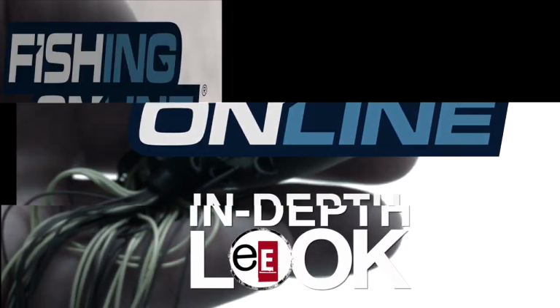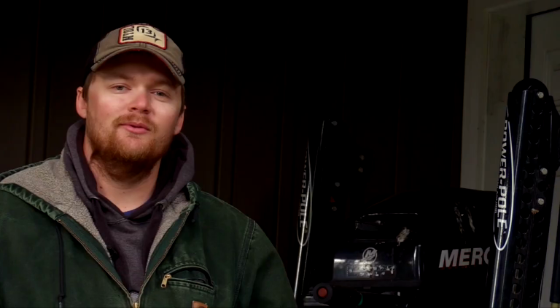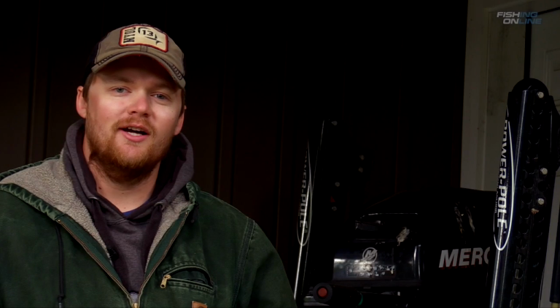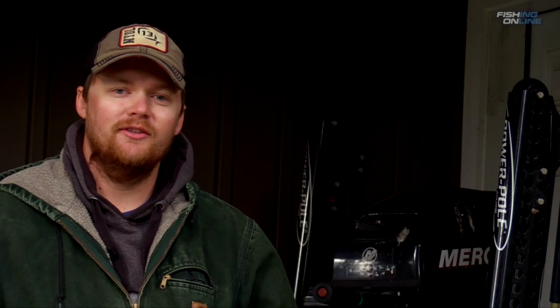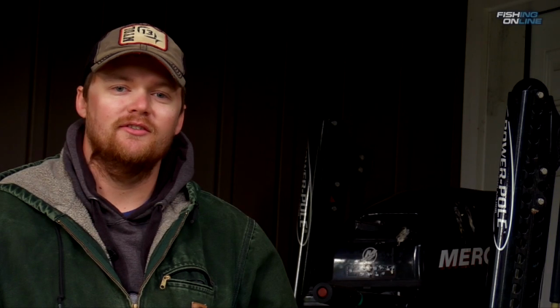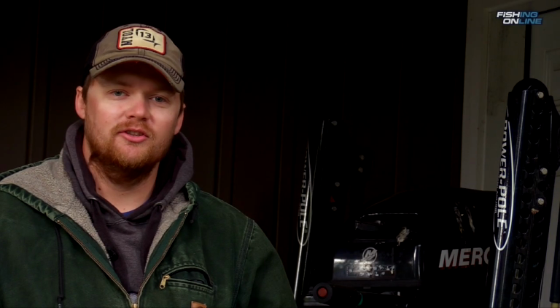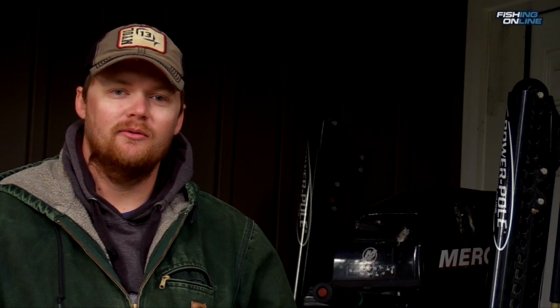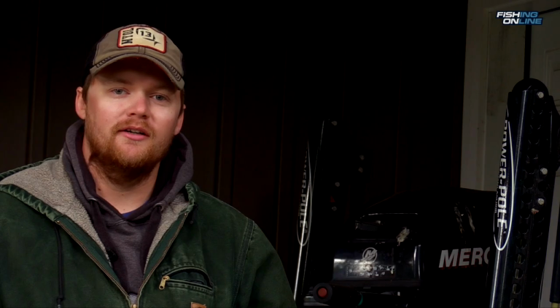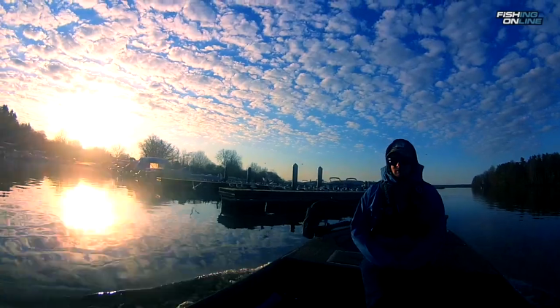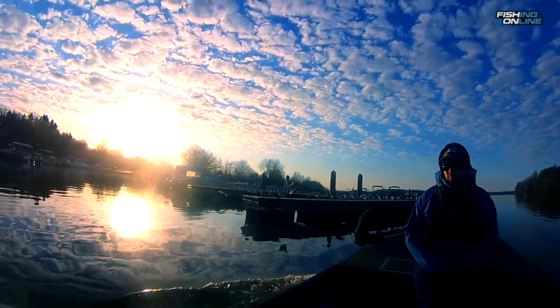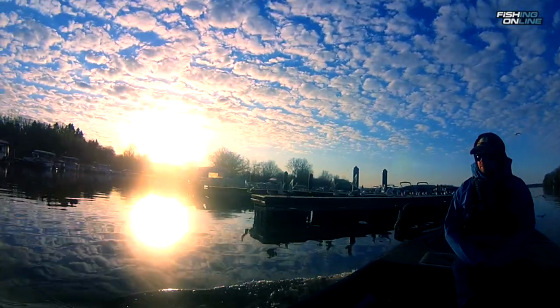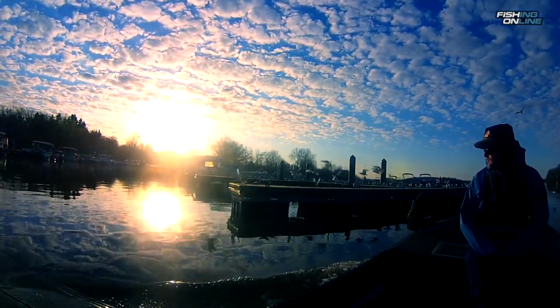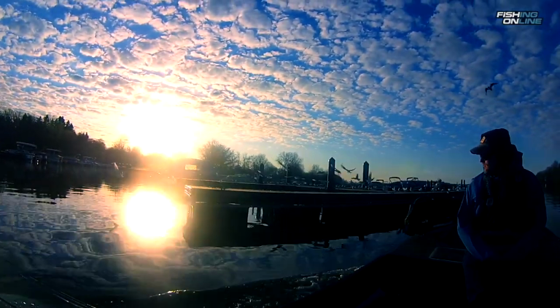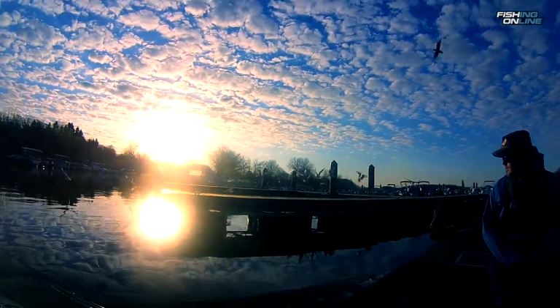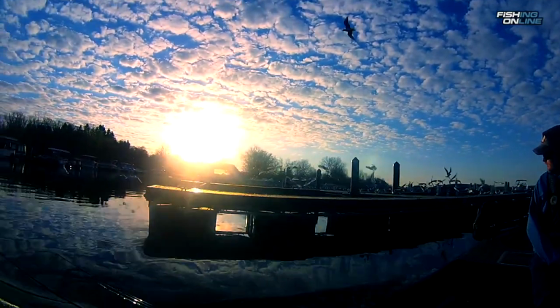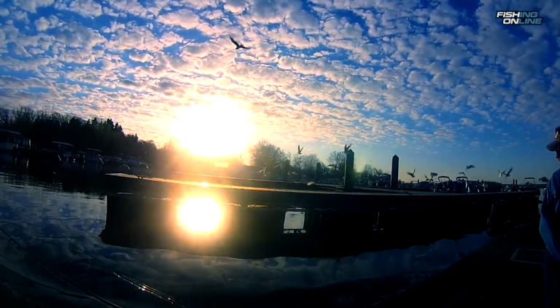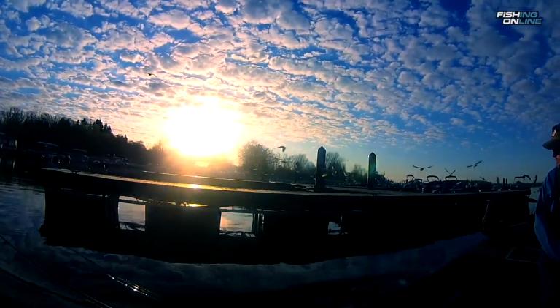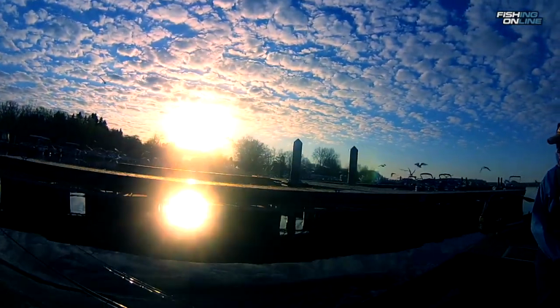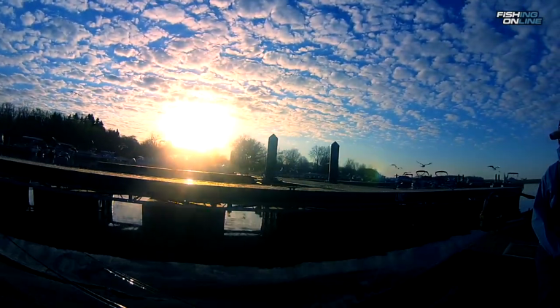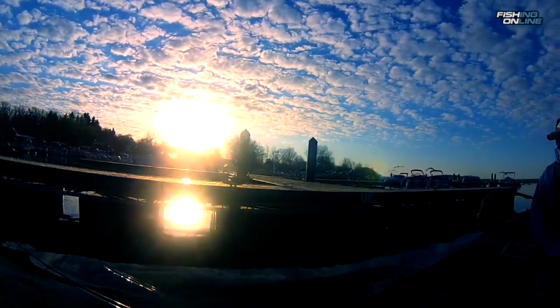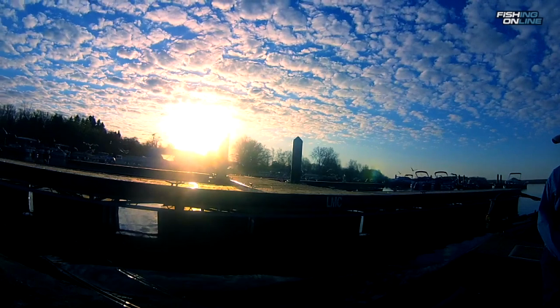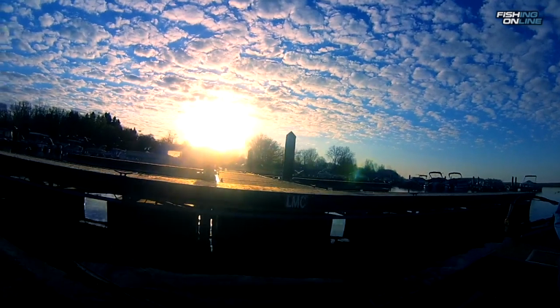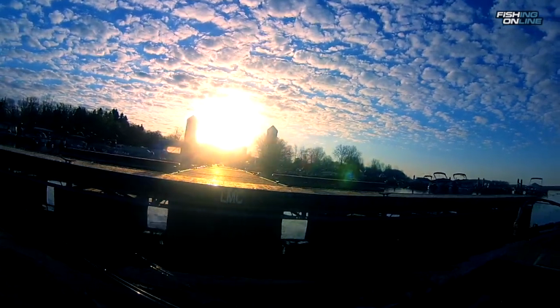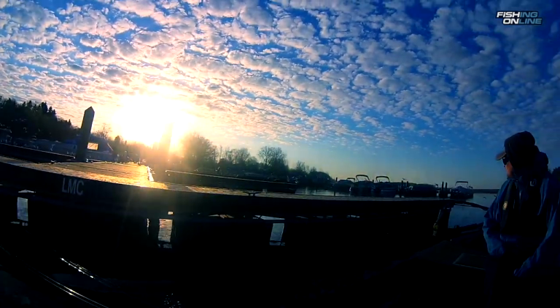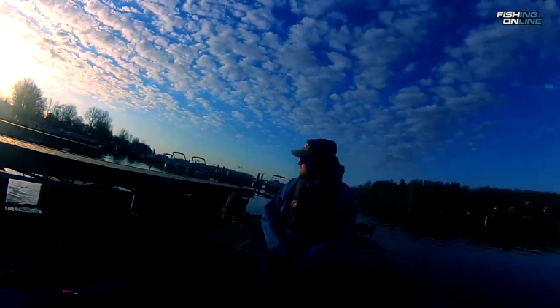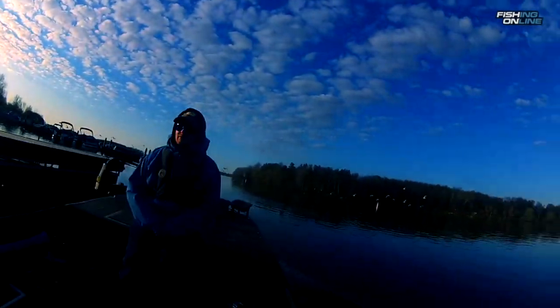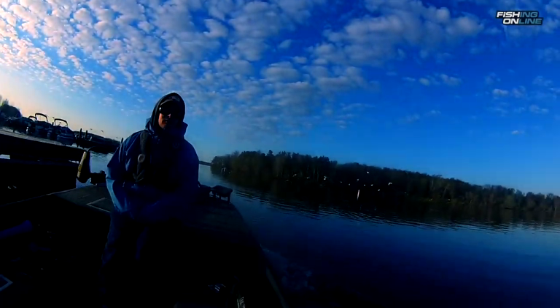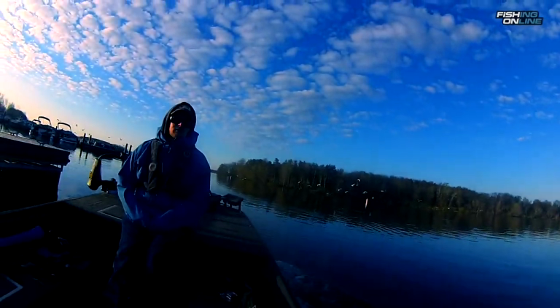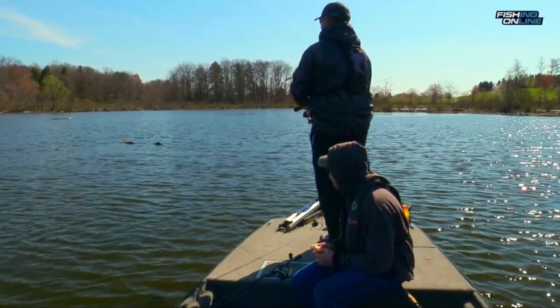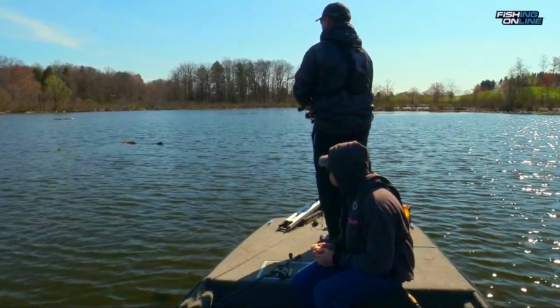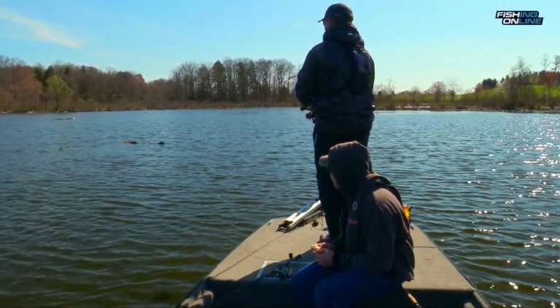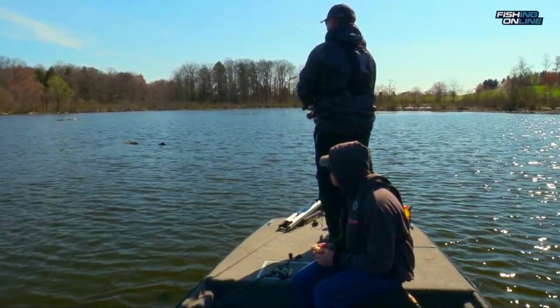Today we are crappie fishing in super shallow water. It's just after ice out and the crappies are getting ready to spawn. This time of year they like to be around some type of cover. Today we focus on lily pad stems and stick ups.